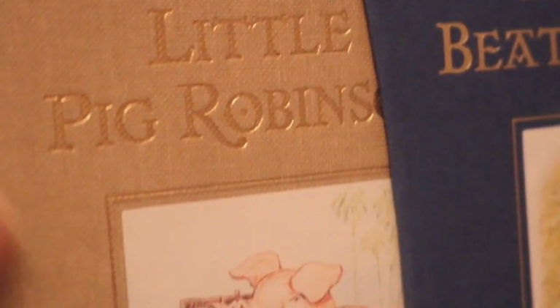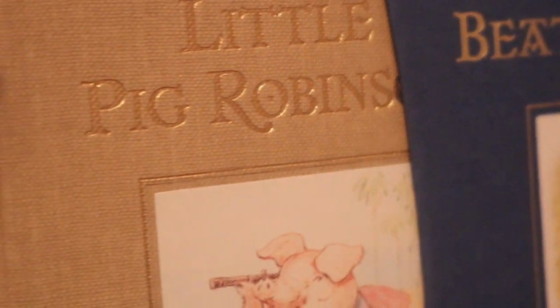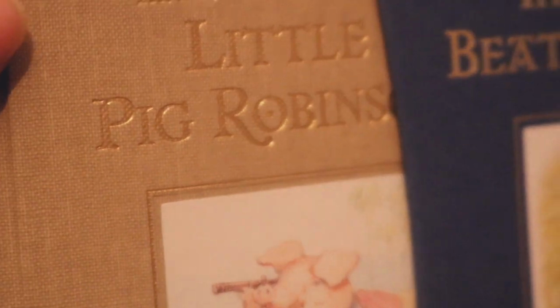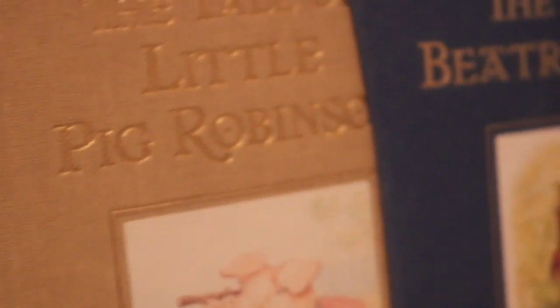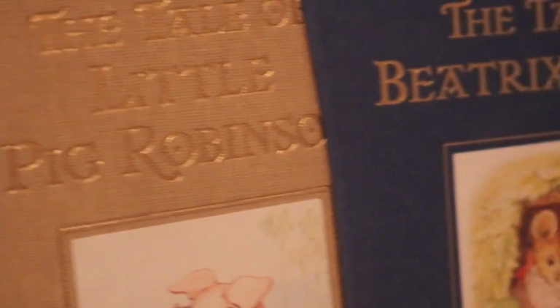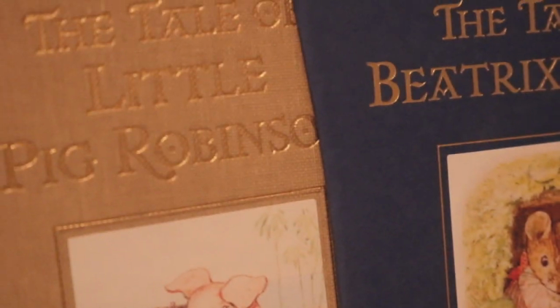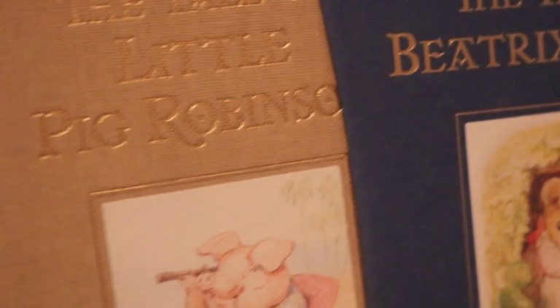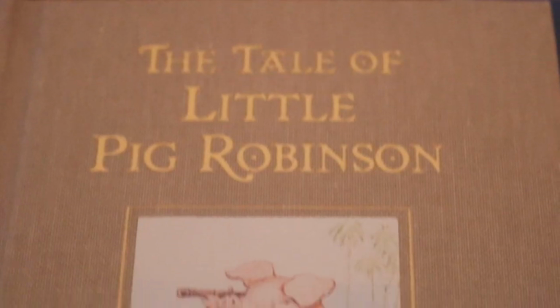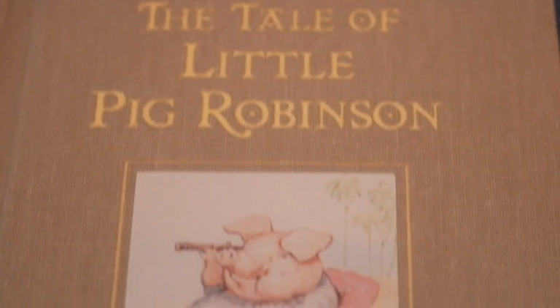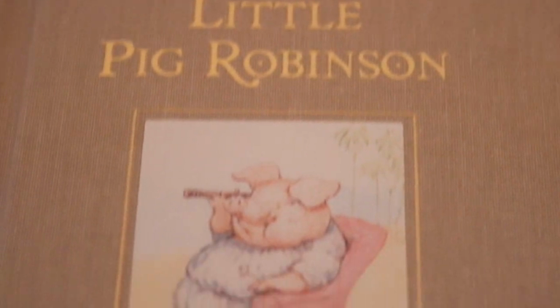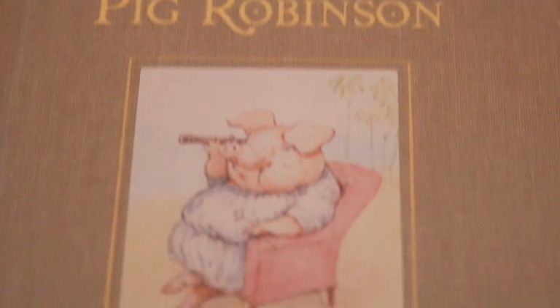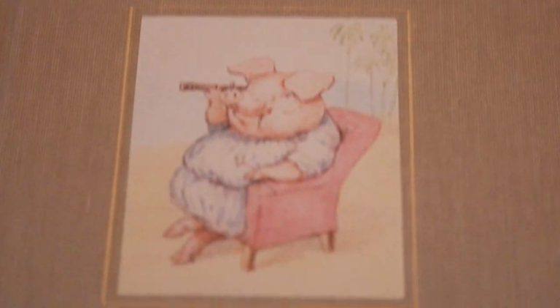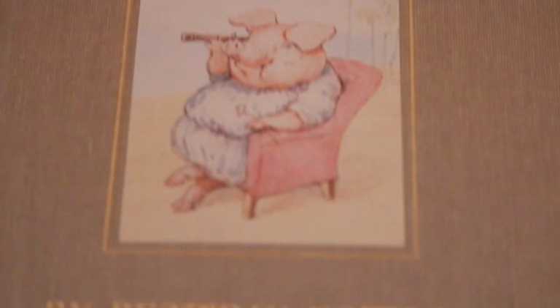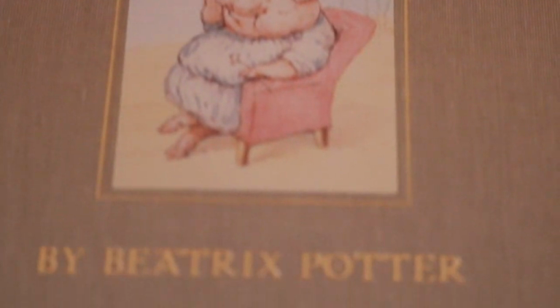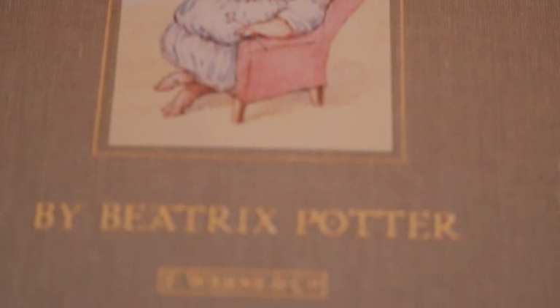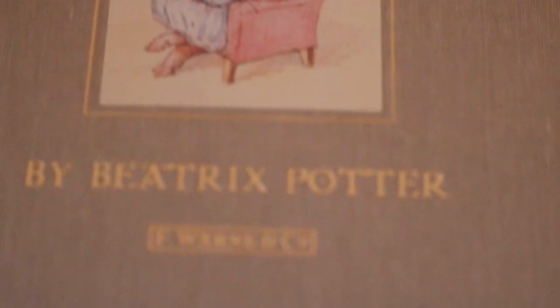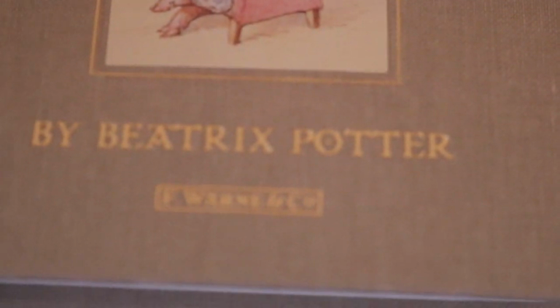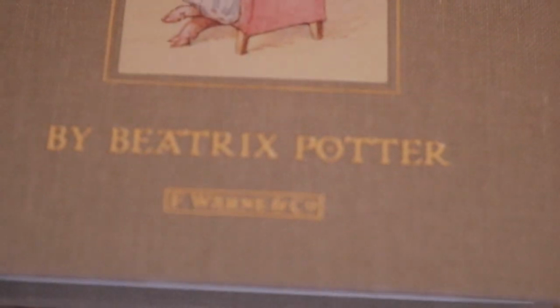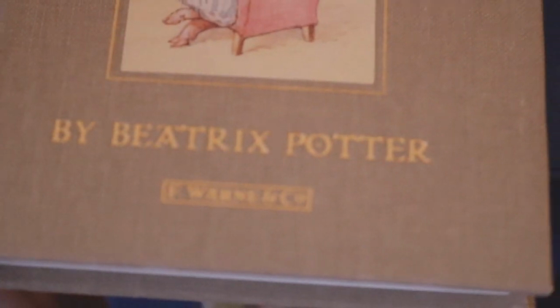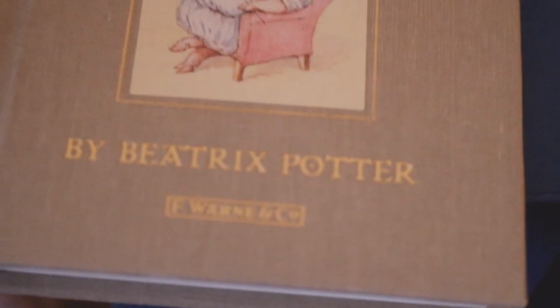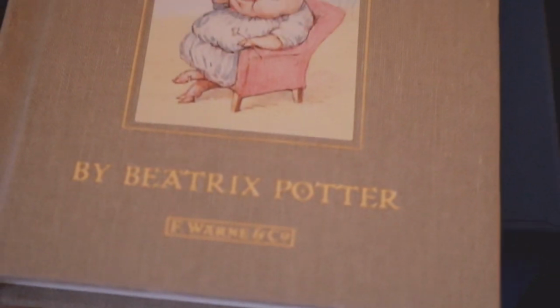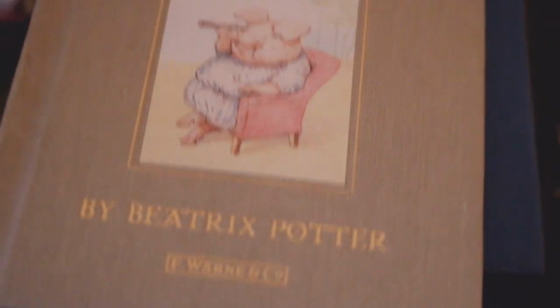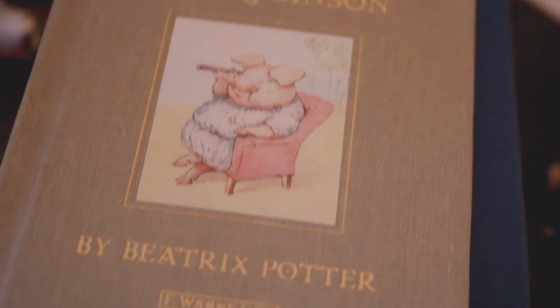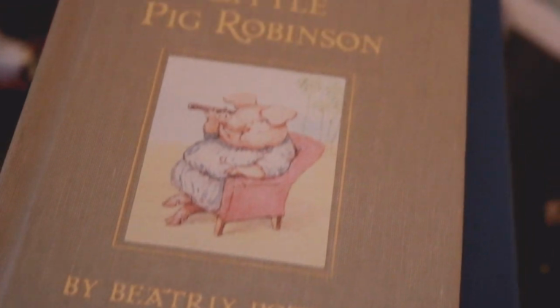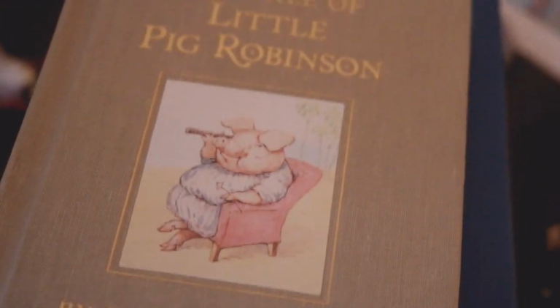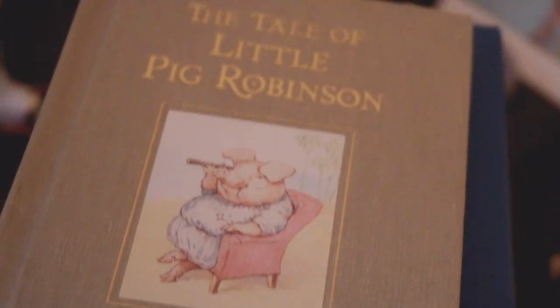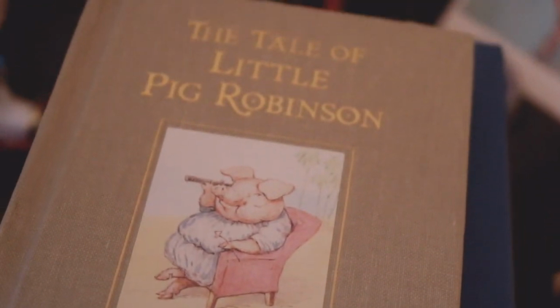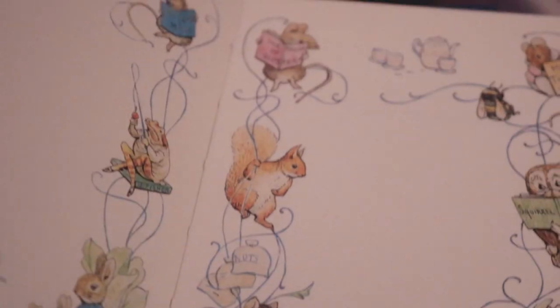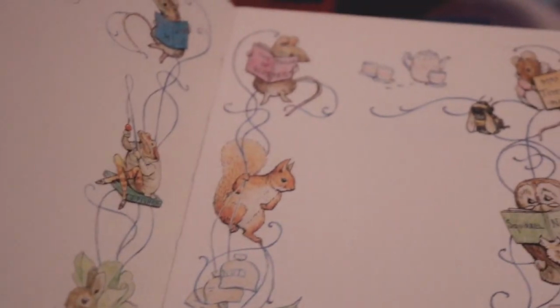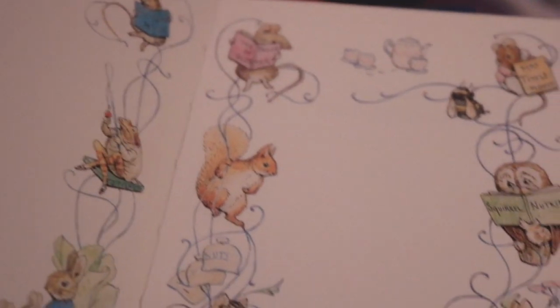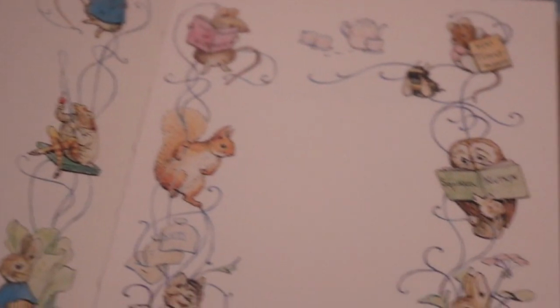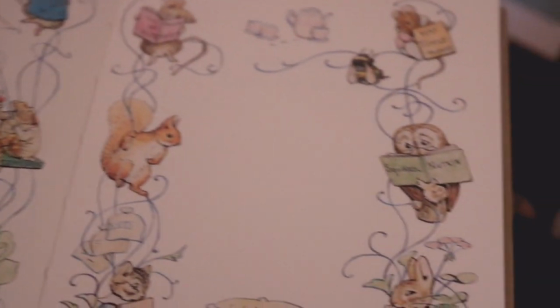And what have we got here? We've got Little Pig Robinson. I used to love this — there was a TV adaptation of it that I adored. I wish you could get it on DVD, but sadly you can't. But yeah, this is inside.